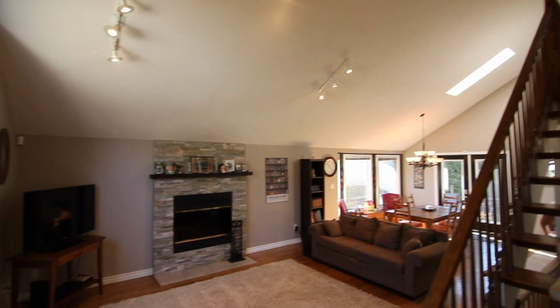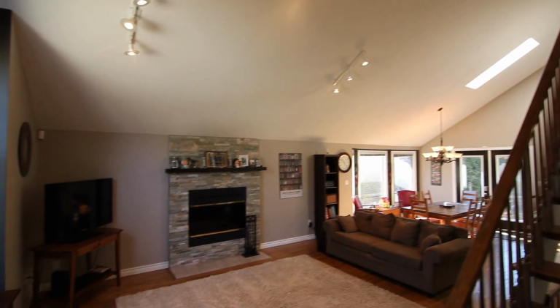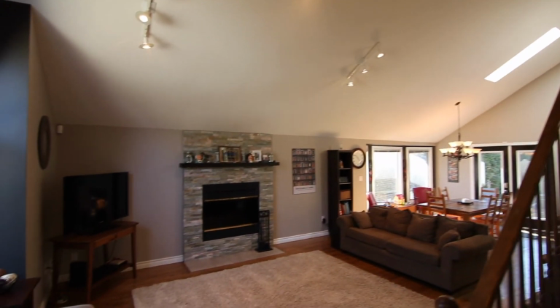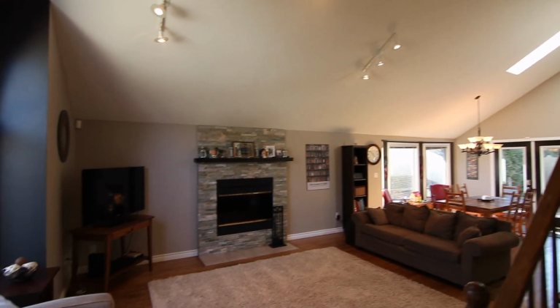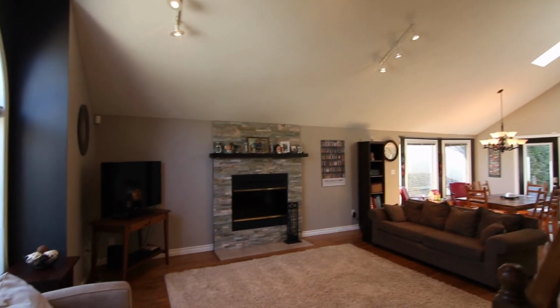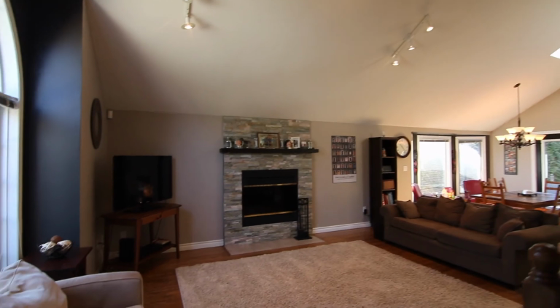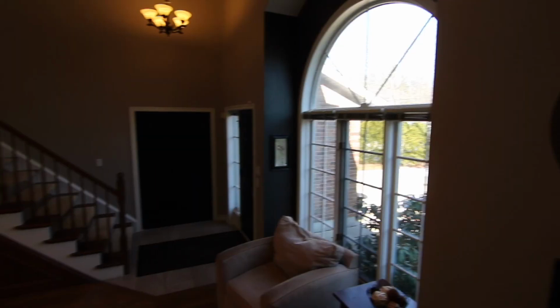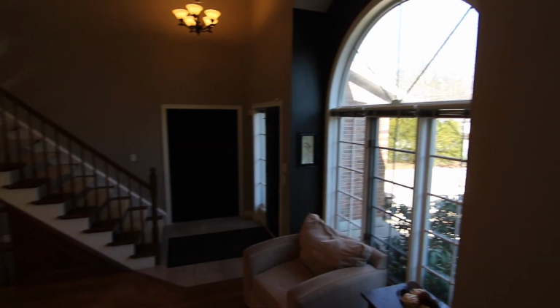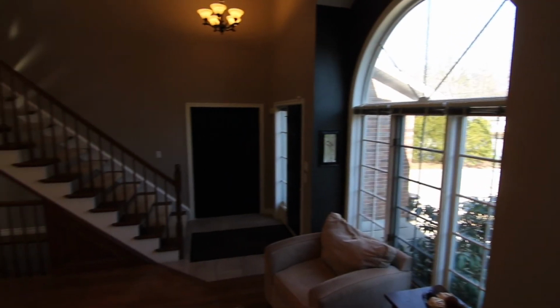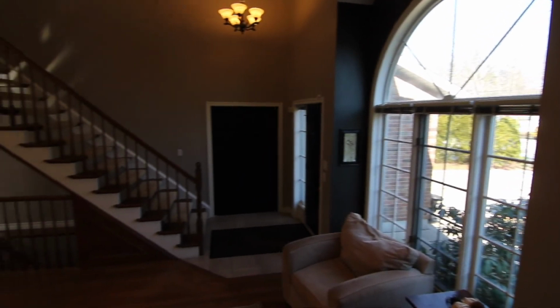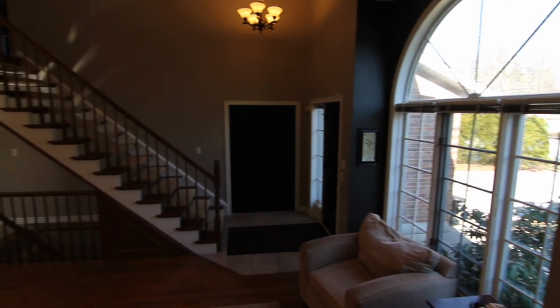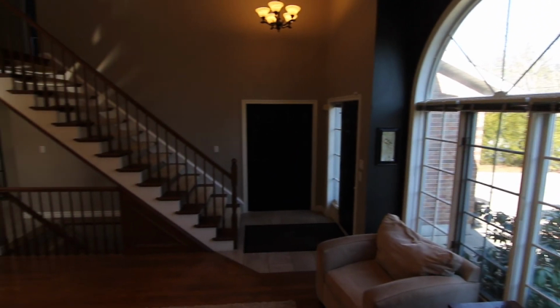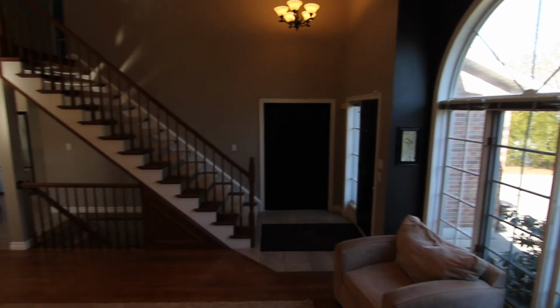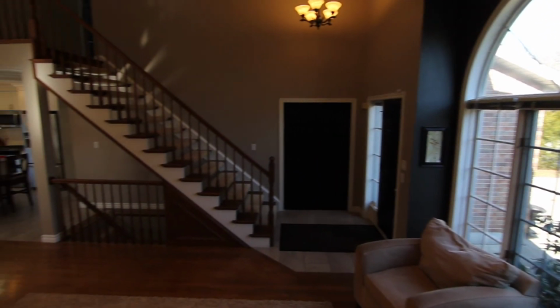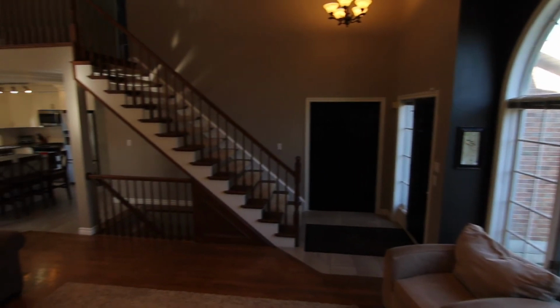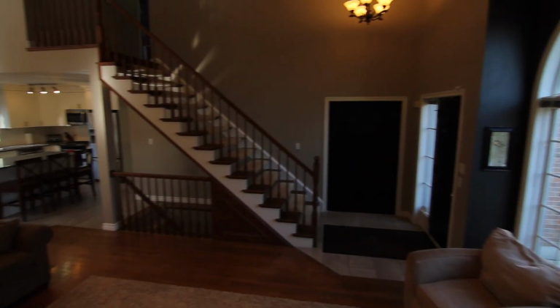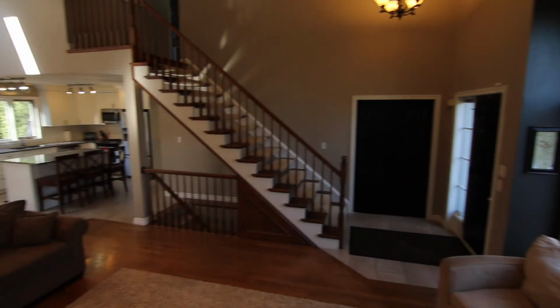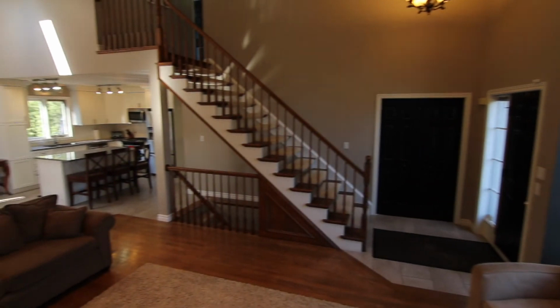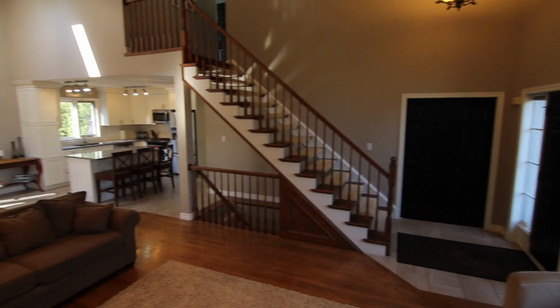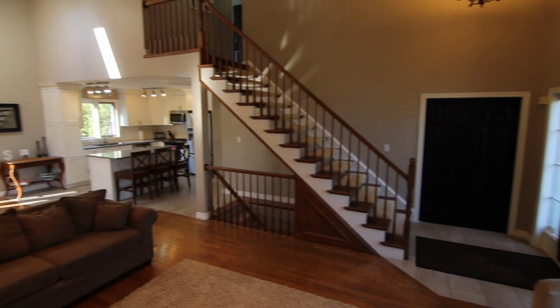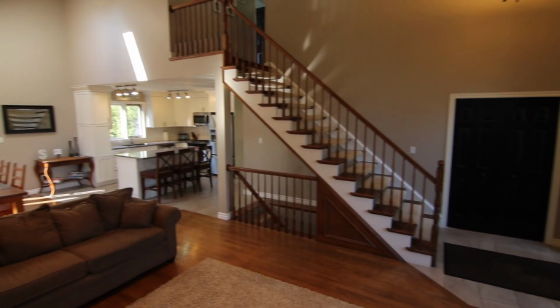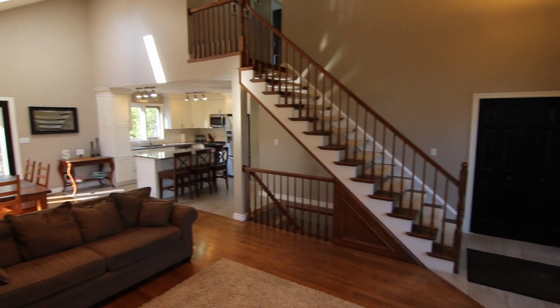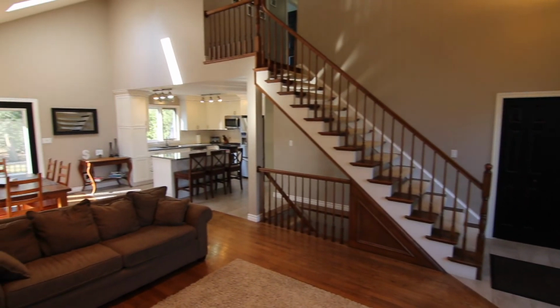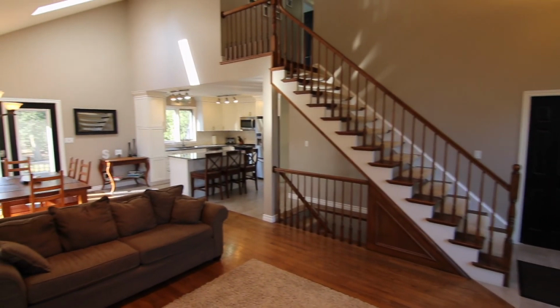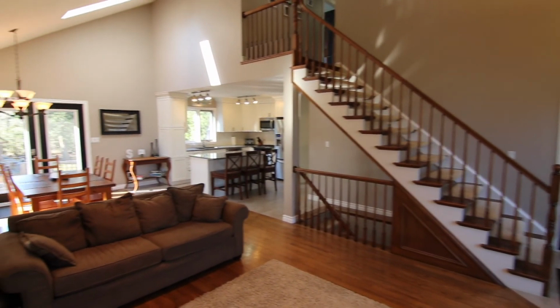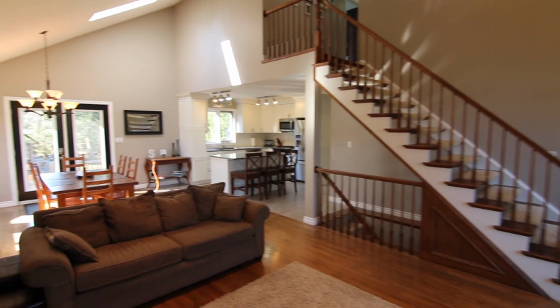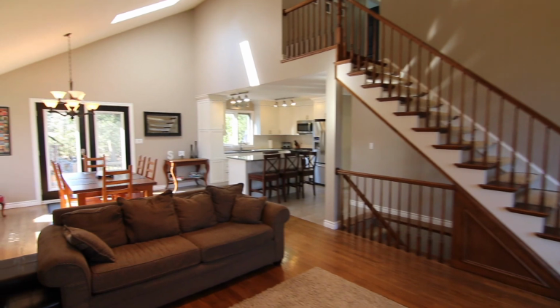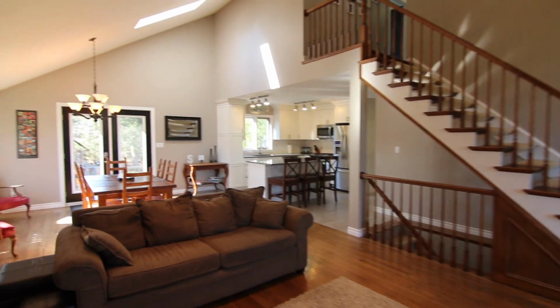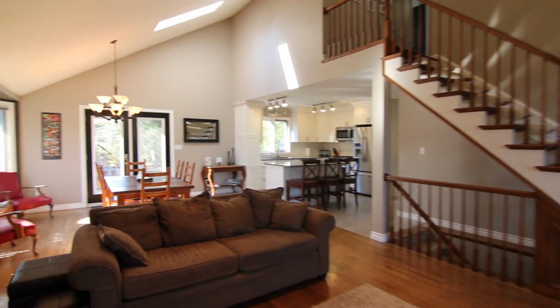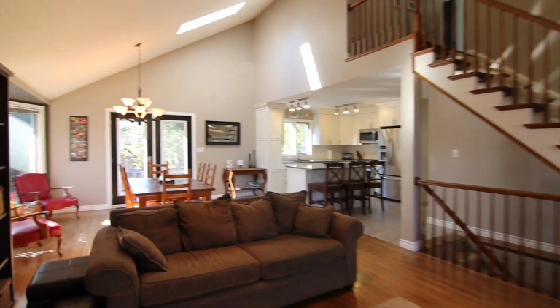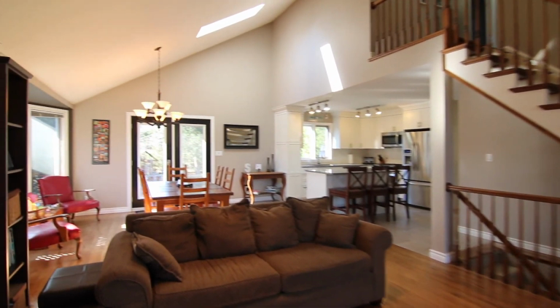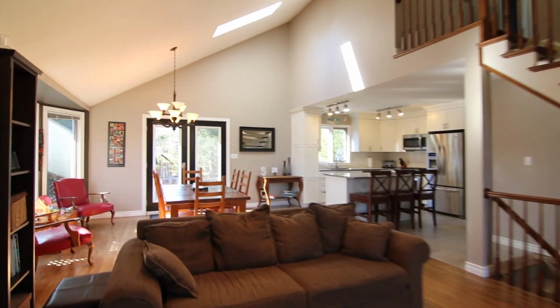This is my favorite part of the house. This is an open concept living room, dining room, and kitchen. Just check out the beautiful sunlight flooding this room.